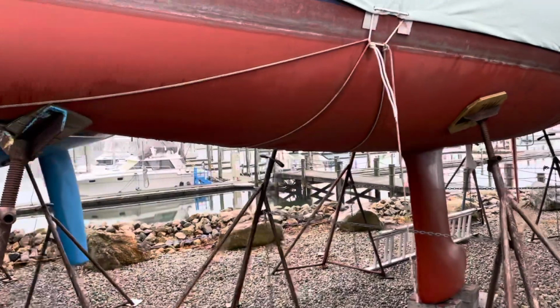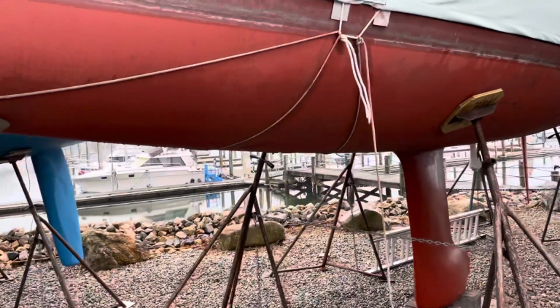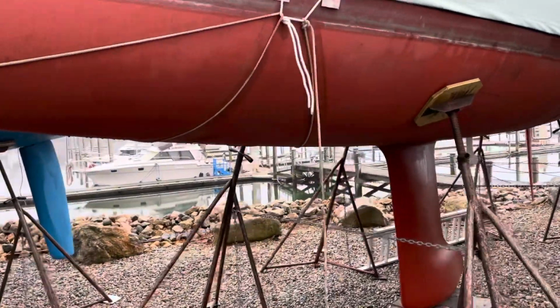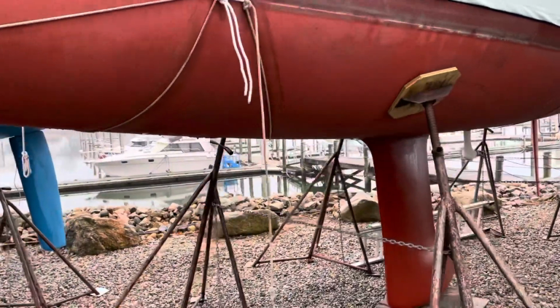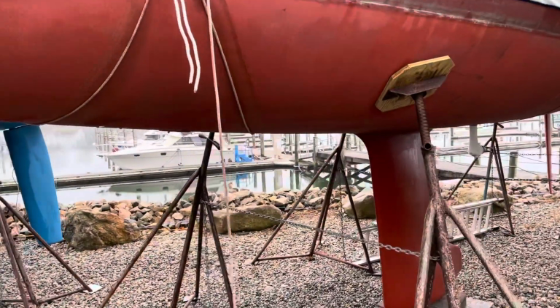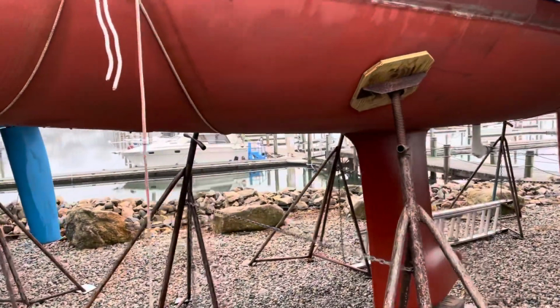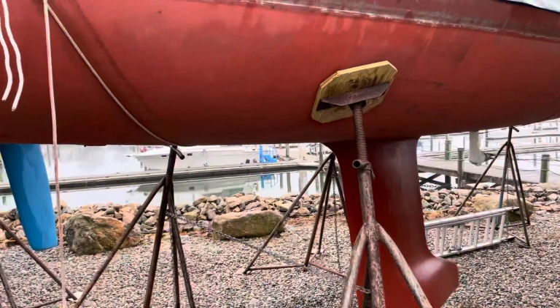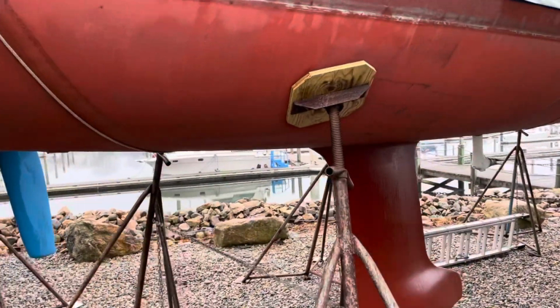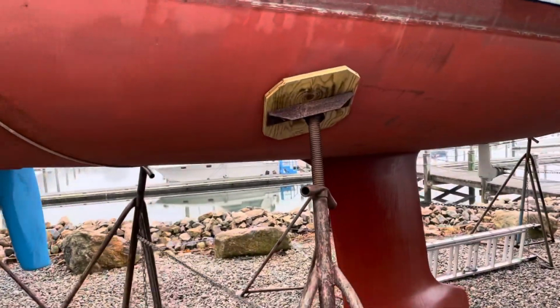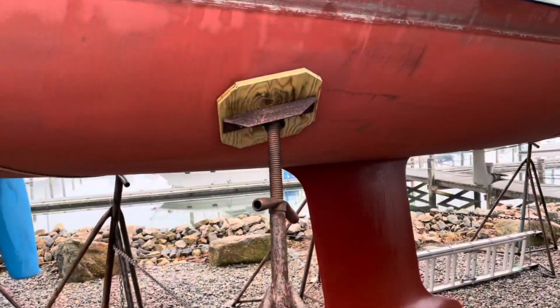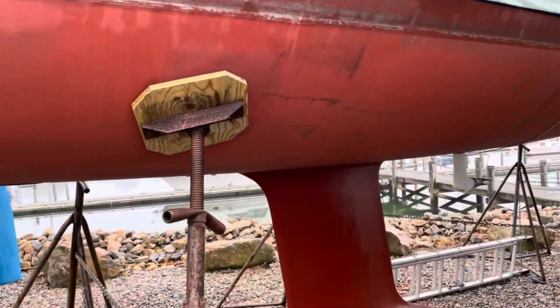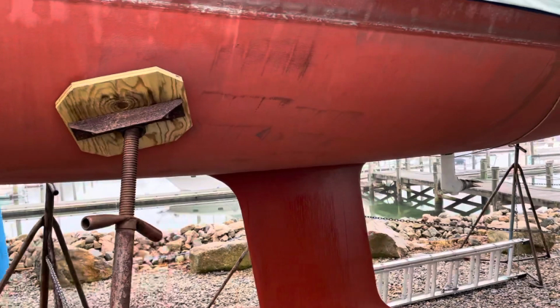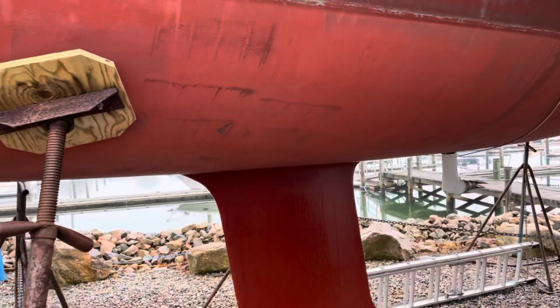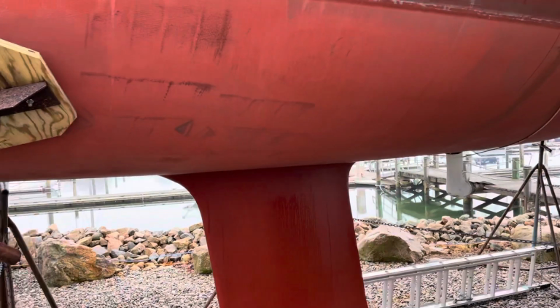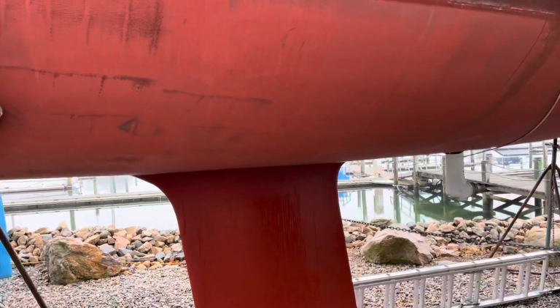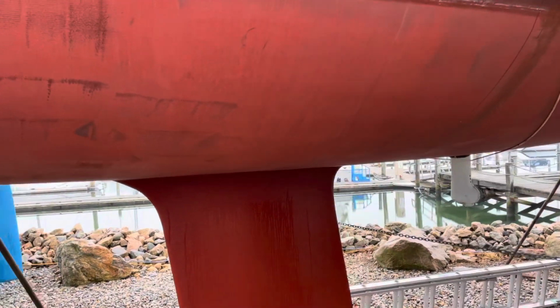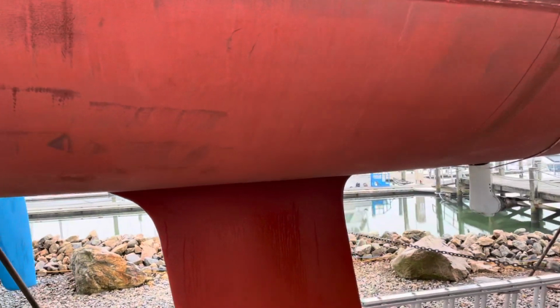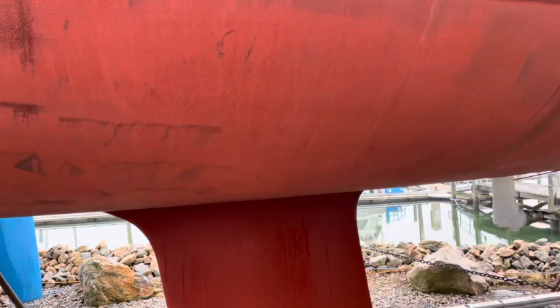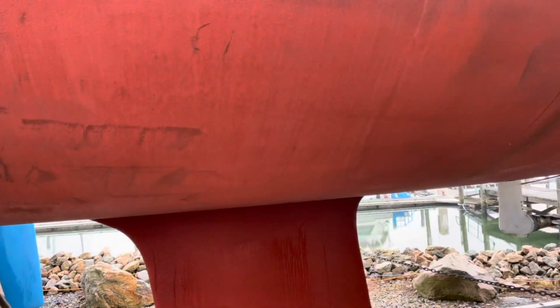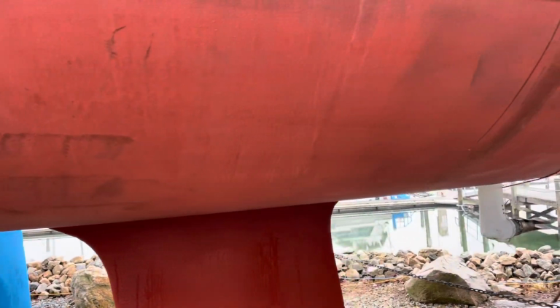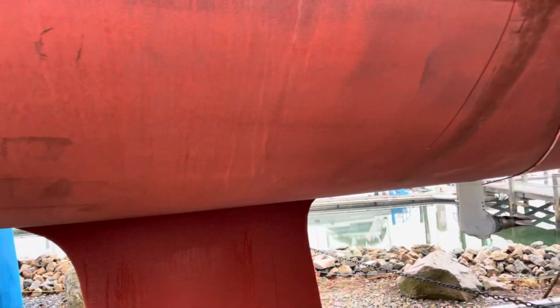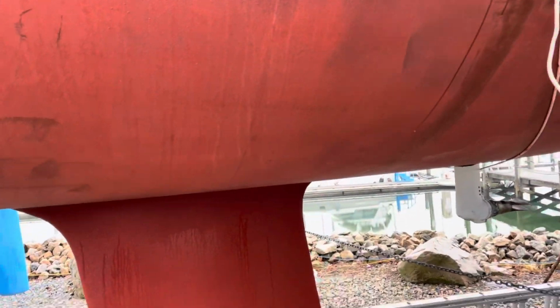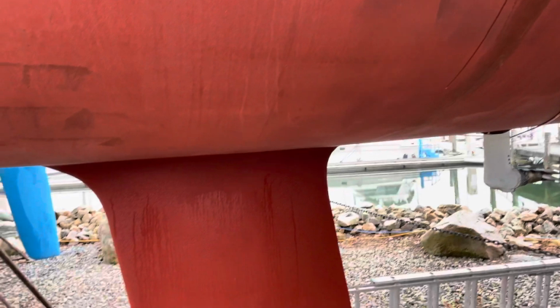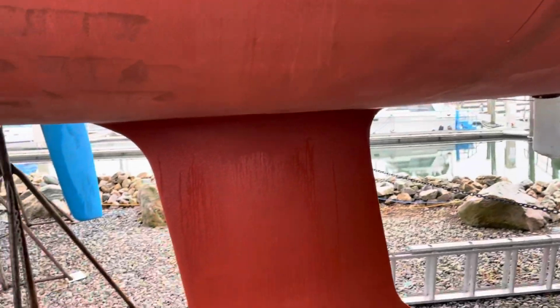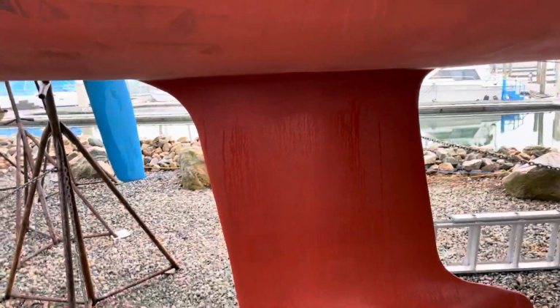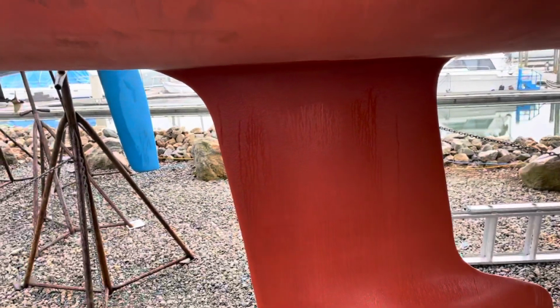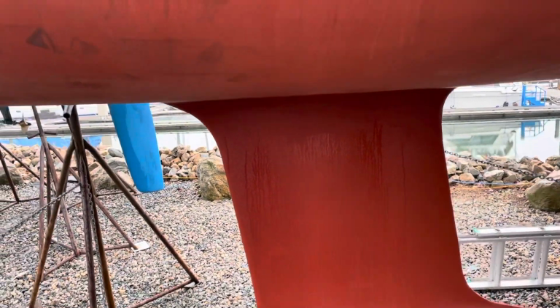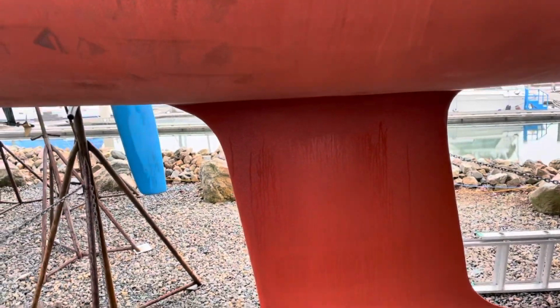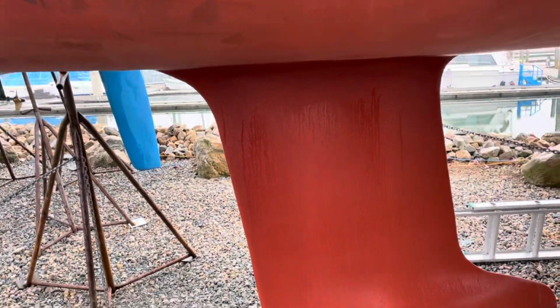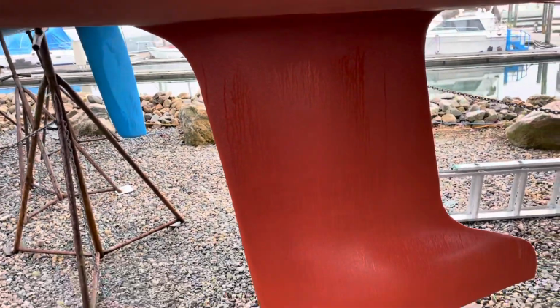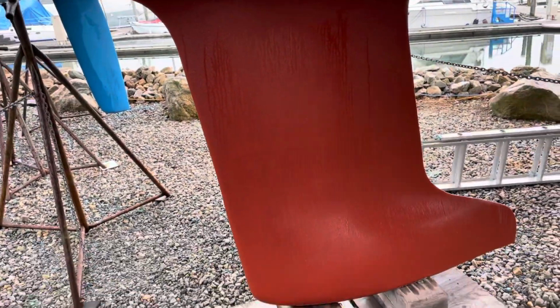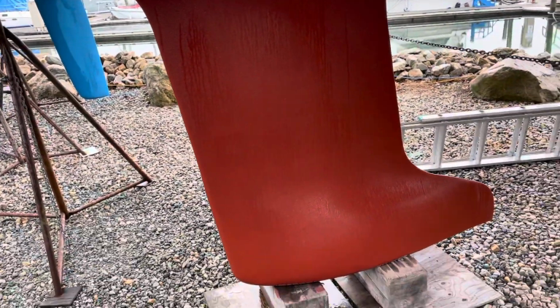Just do a quick walk around the bottom. As you can see, the bottom is in very nice shape. The bottom paint has no build-up. It's been stripped in recent years and the keel joint all looks good.